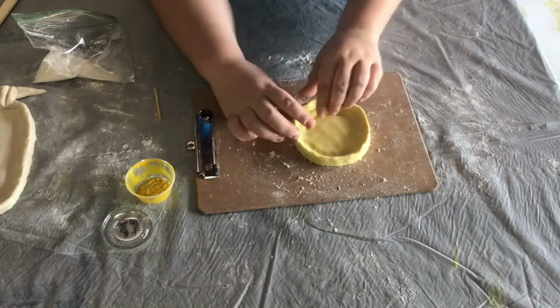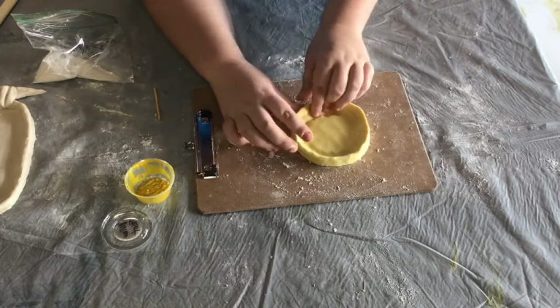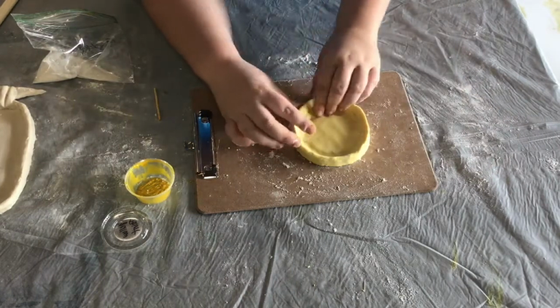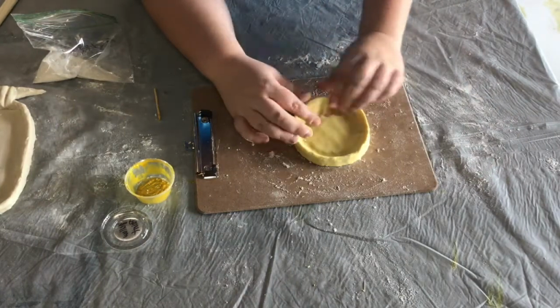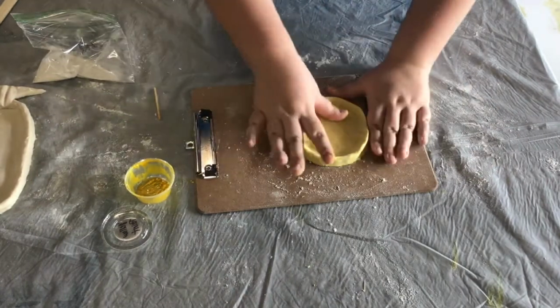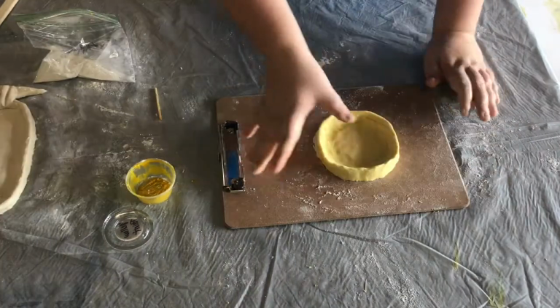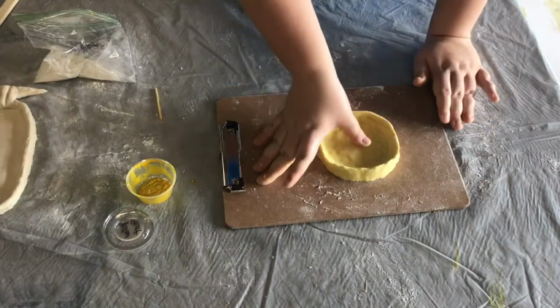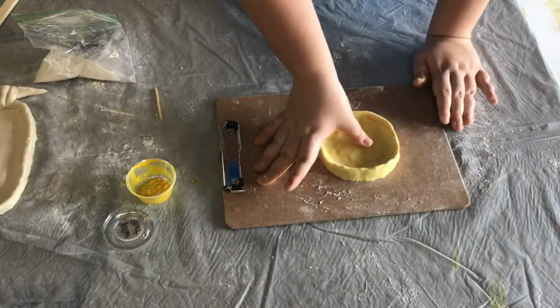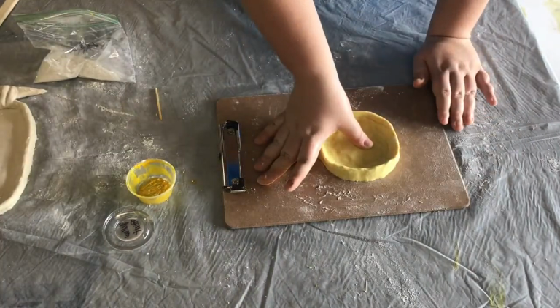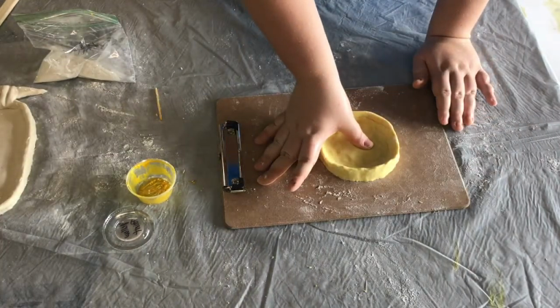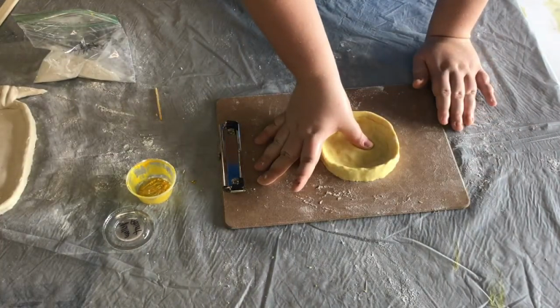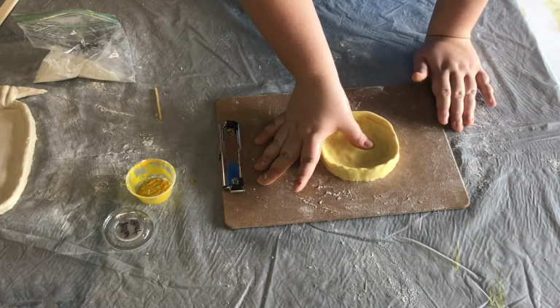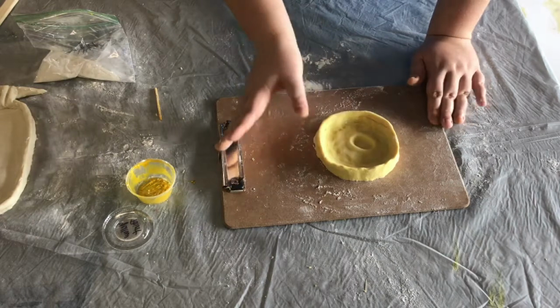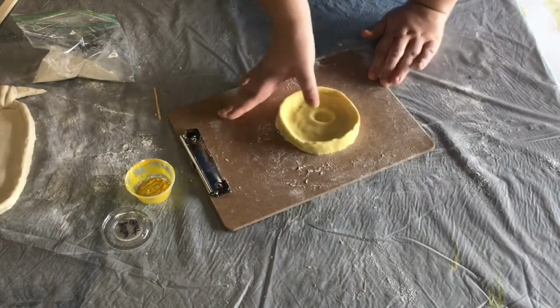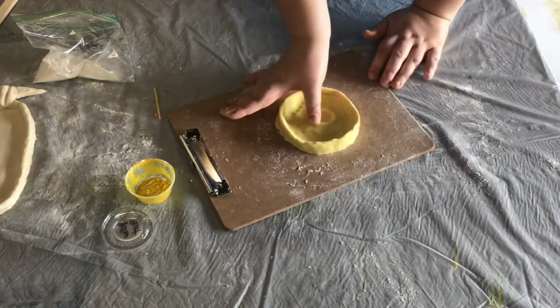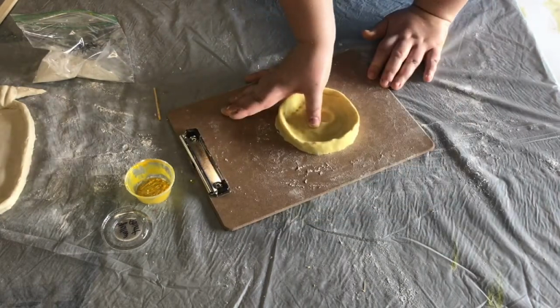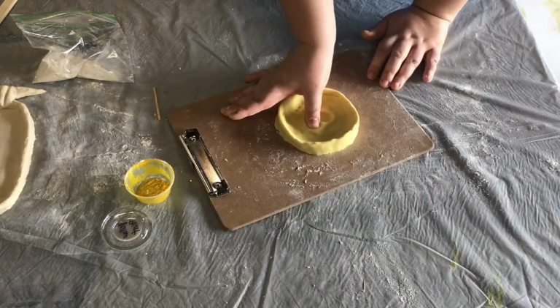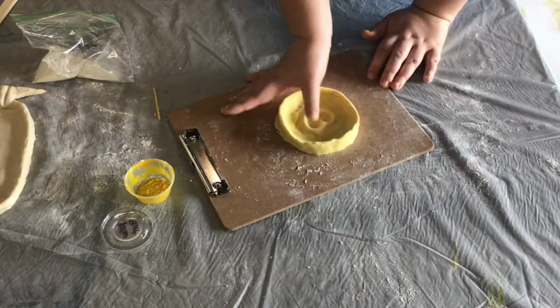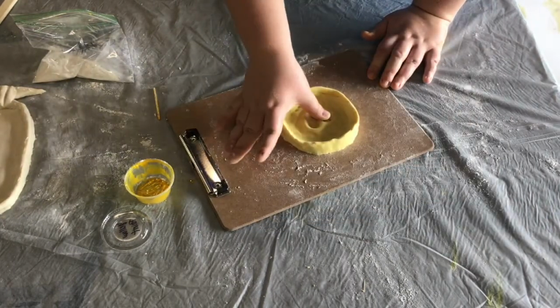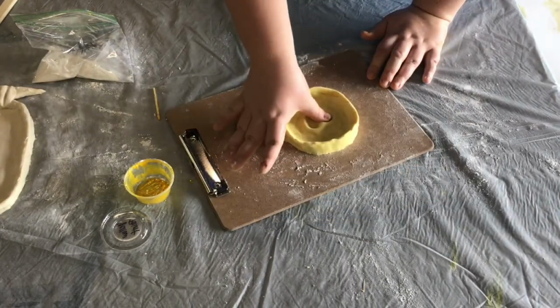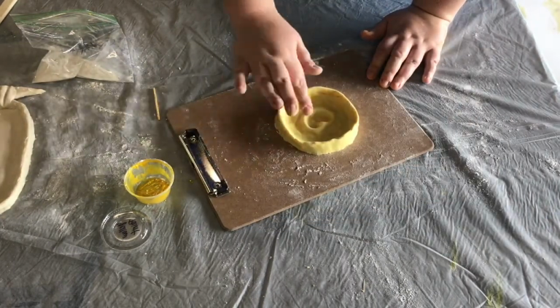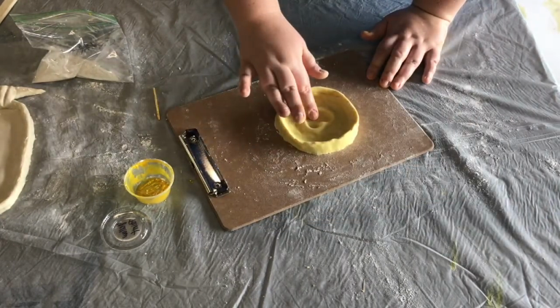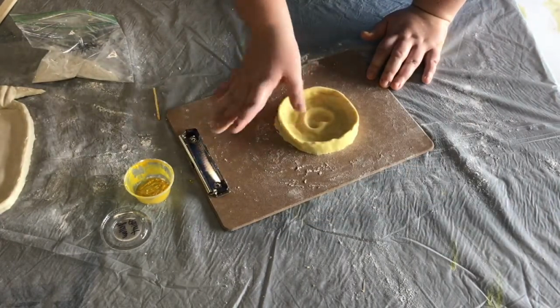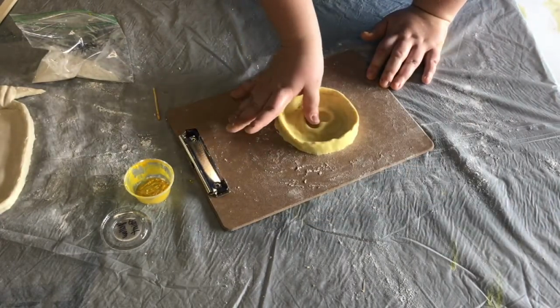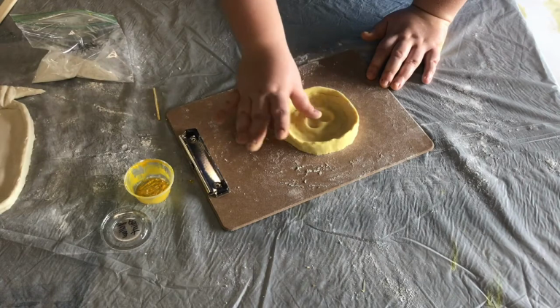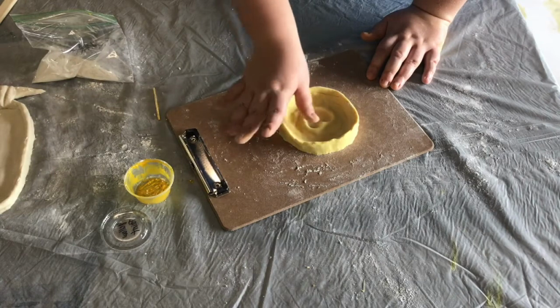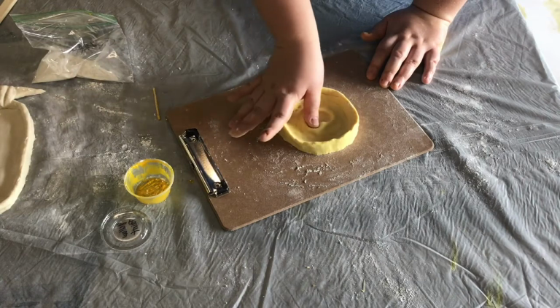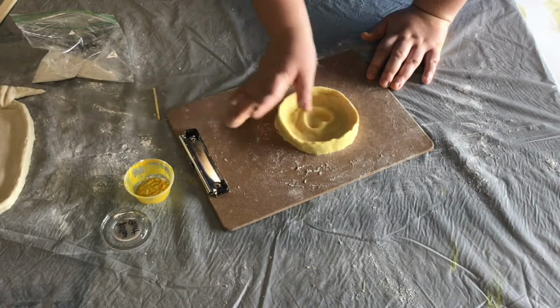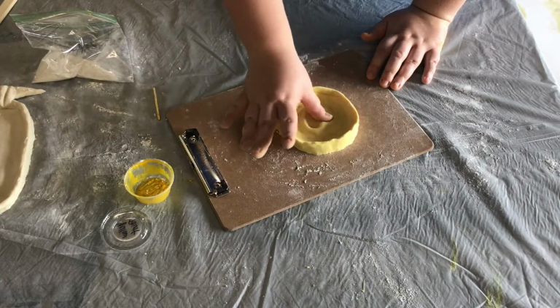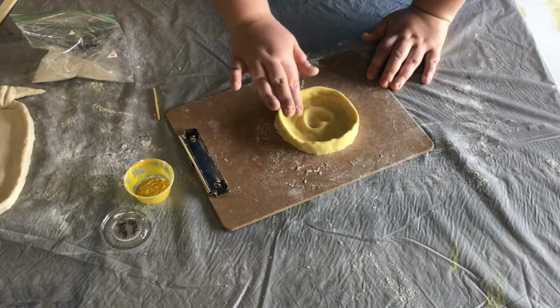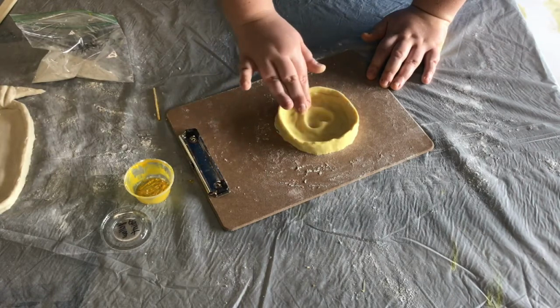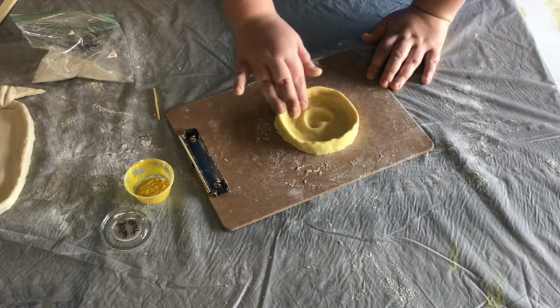Once you're happy with the overall shape of your bowl, it's time to add a shape into the middle. I chose to do a thumbprint heart. You just create a V with your thumb and then use your fingers to sculpt more of a point at the bottom of the shape, and you have a nice and easy heart.